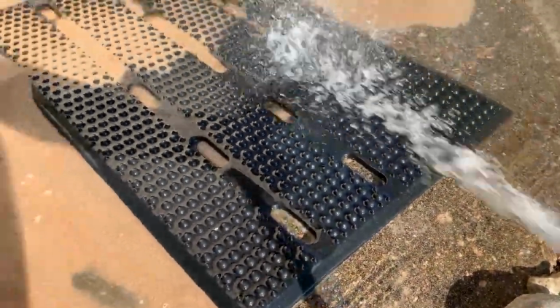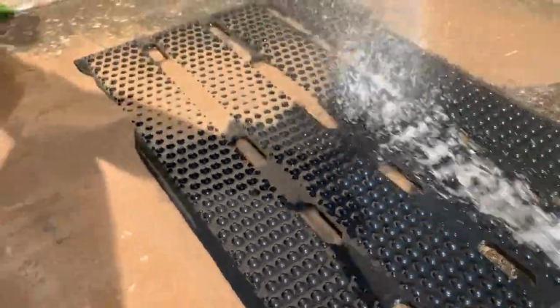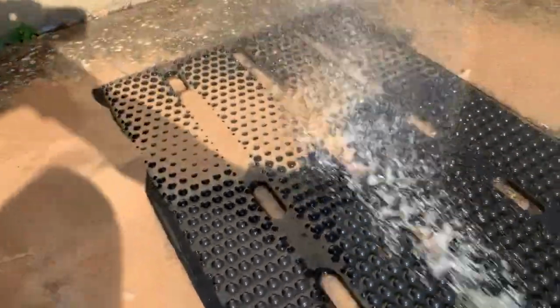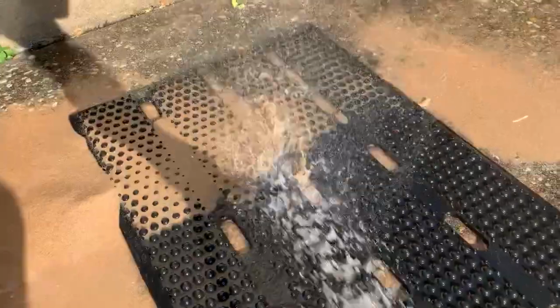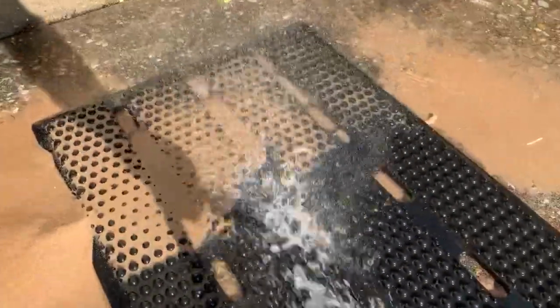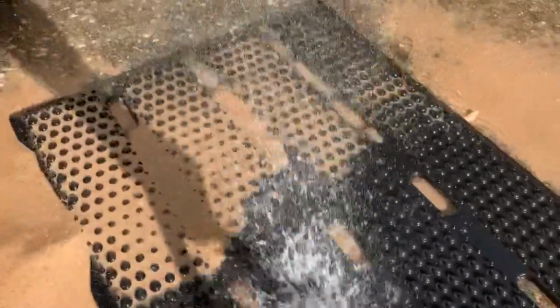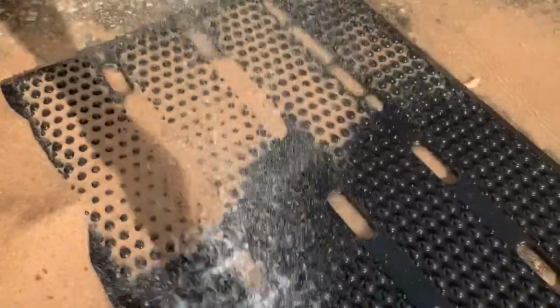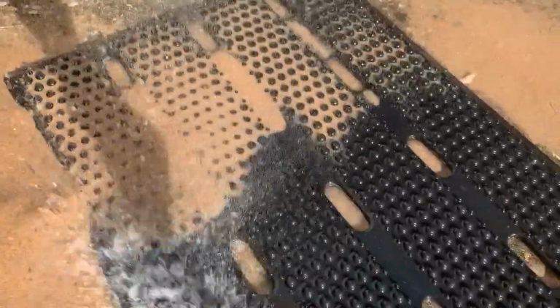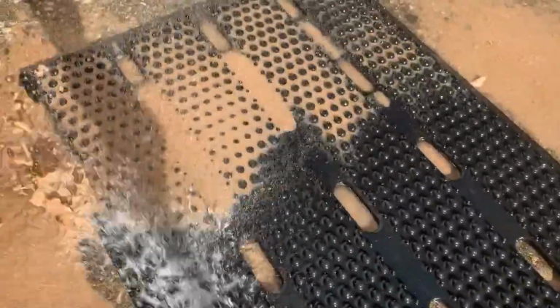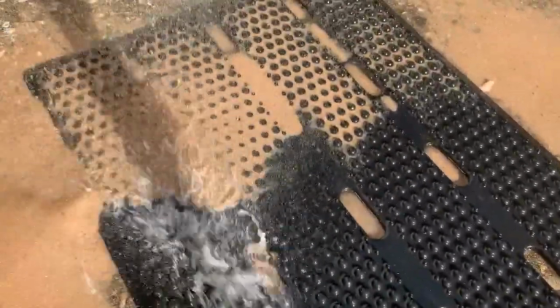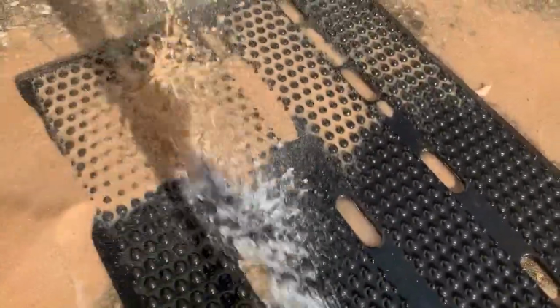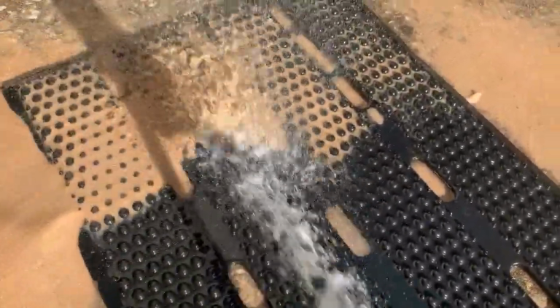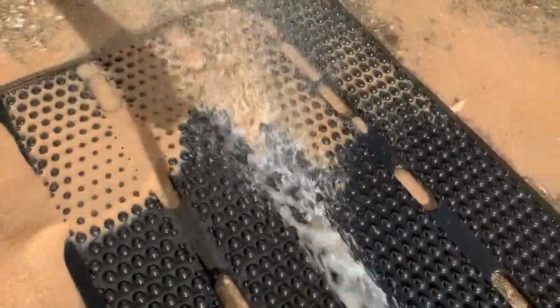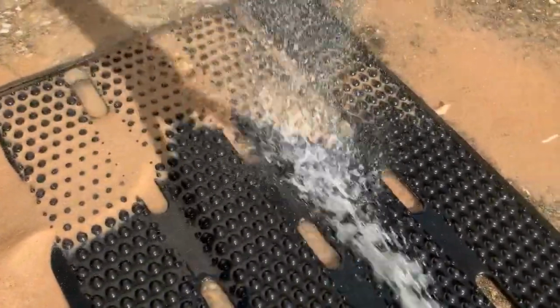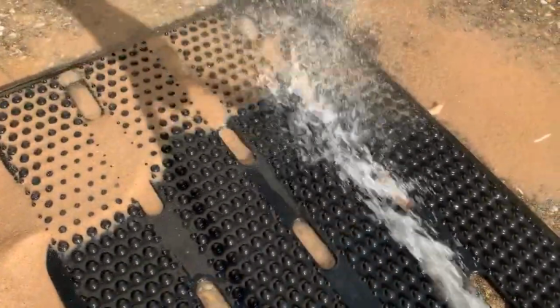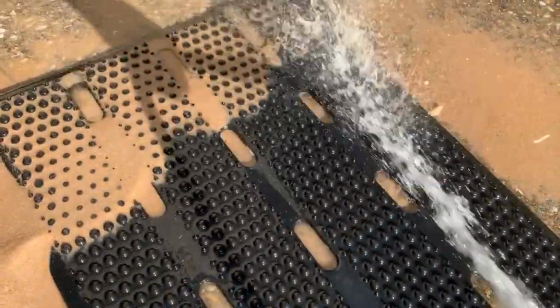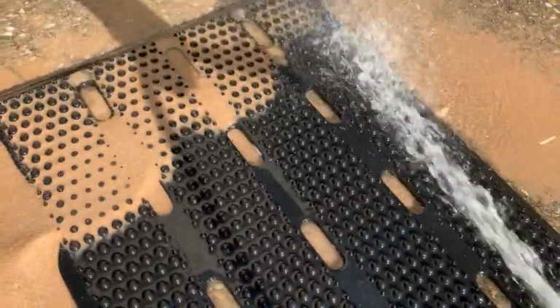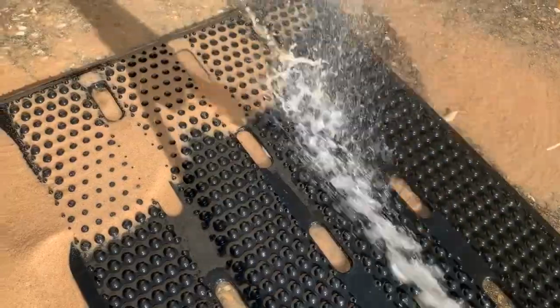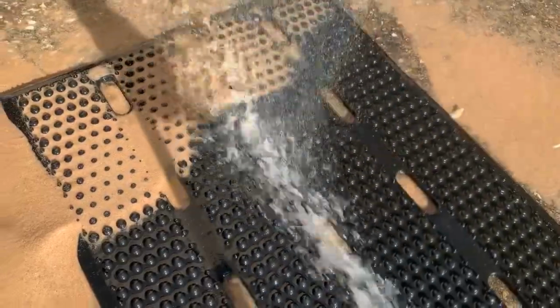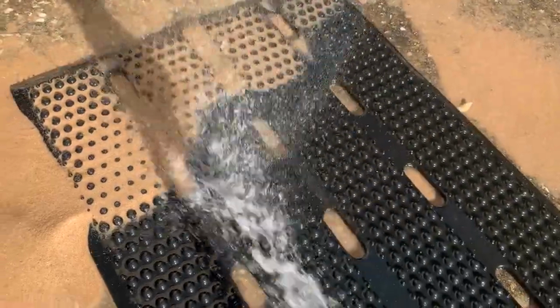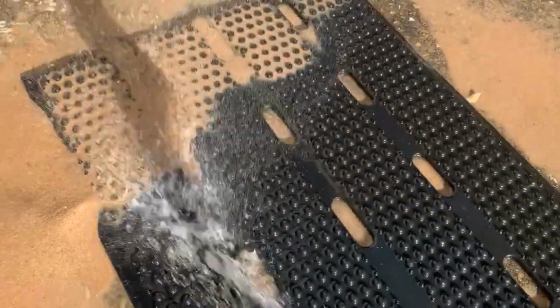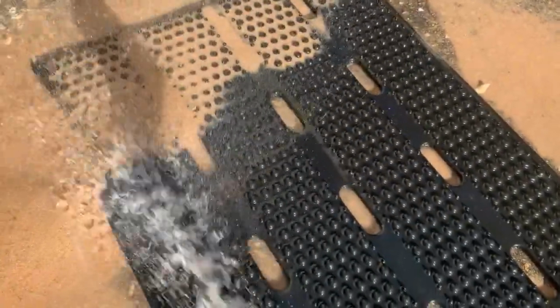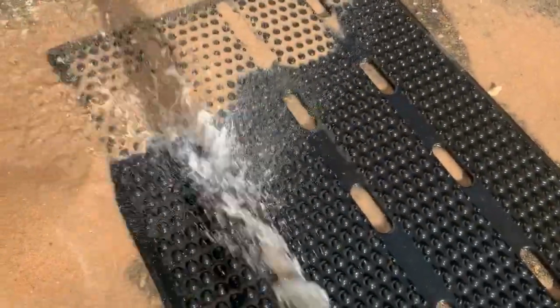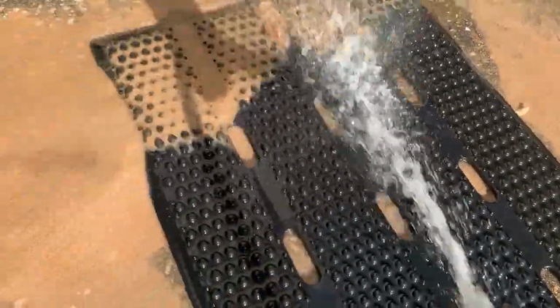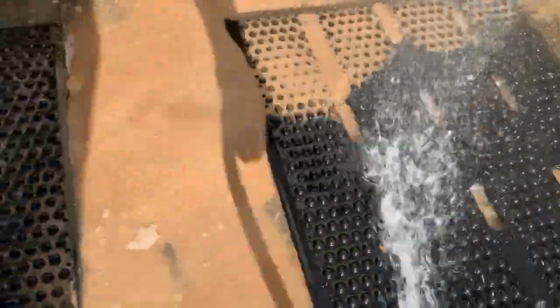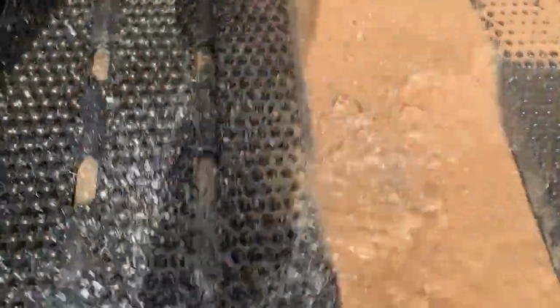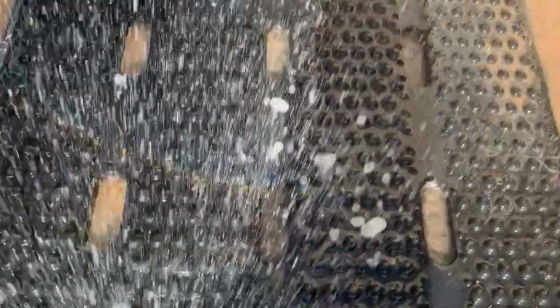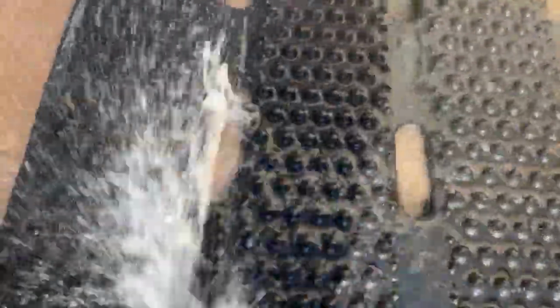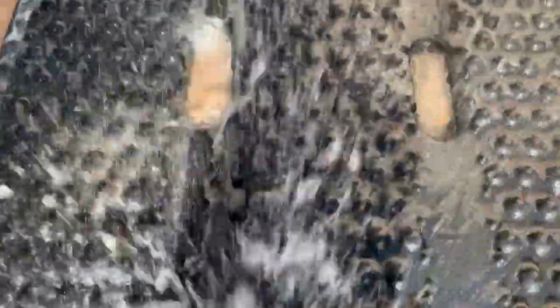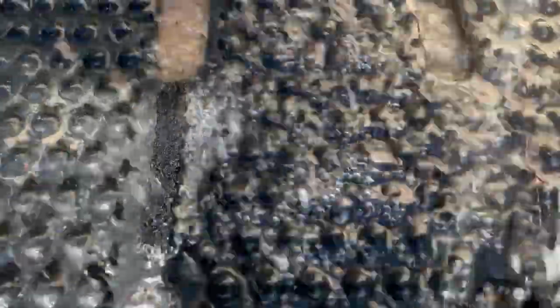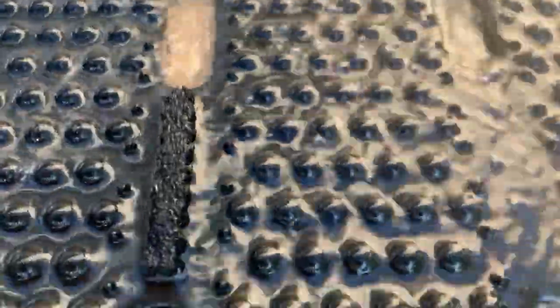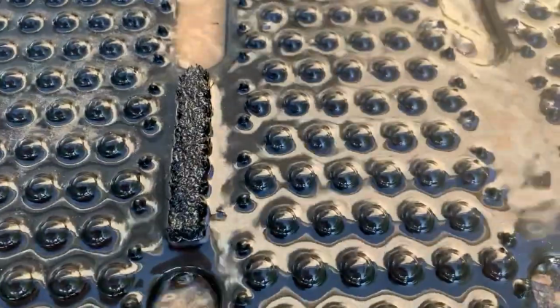Spray off this back section here — high pressure water, low pressure water — wash them off. You can see the brushes stay in there nice.